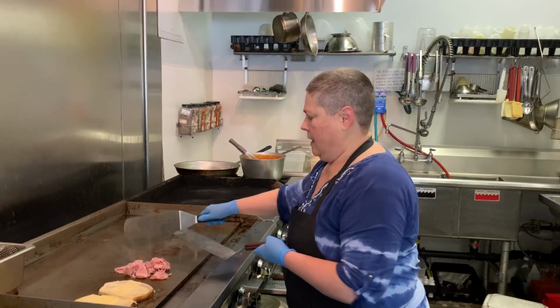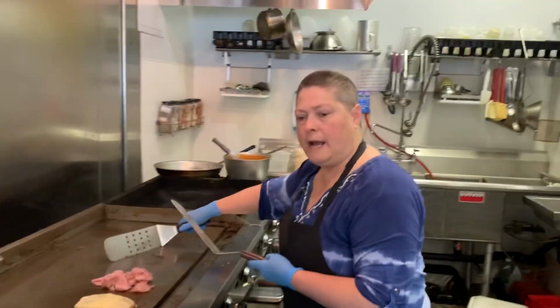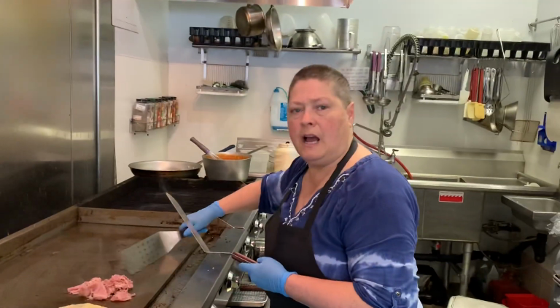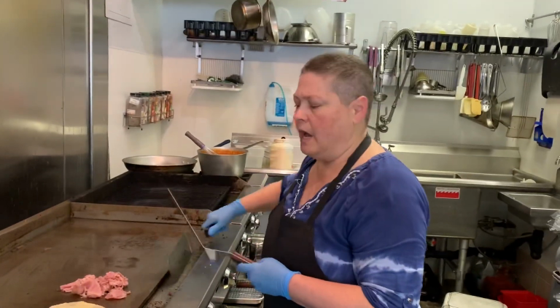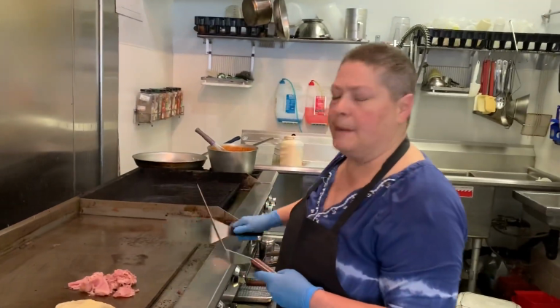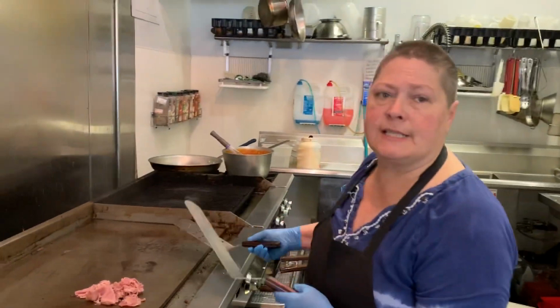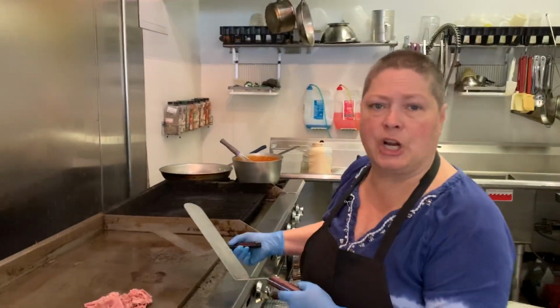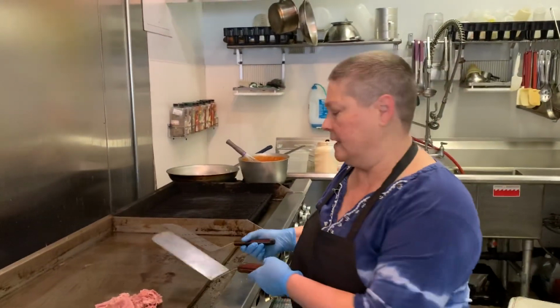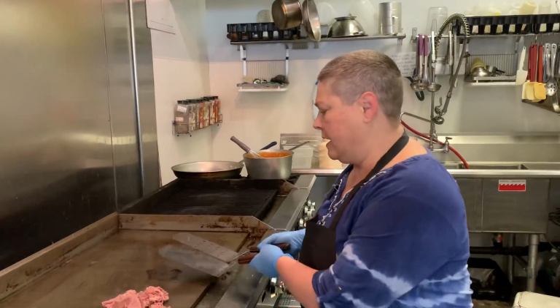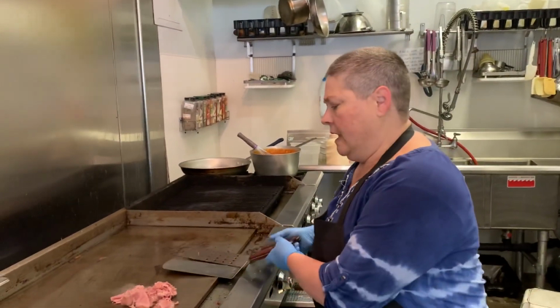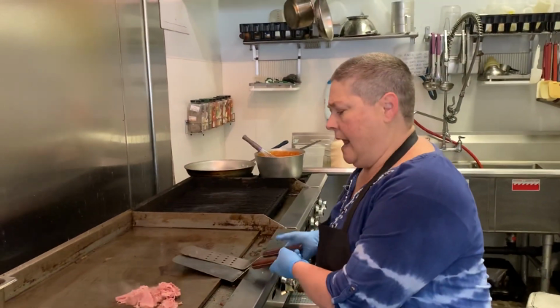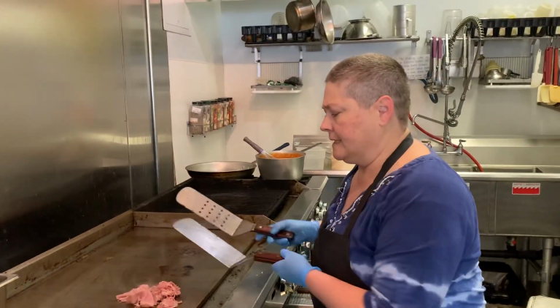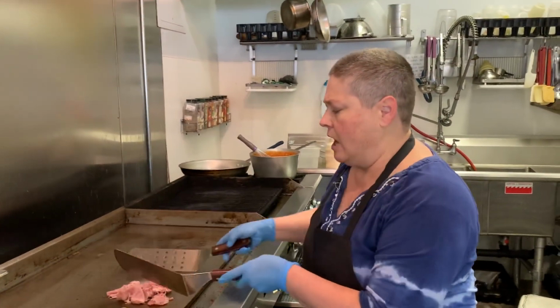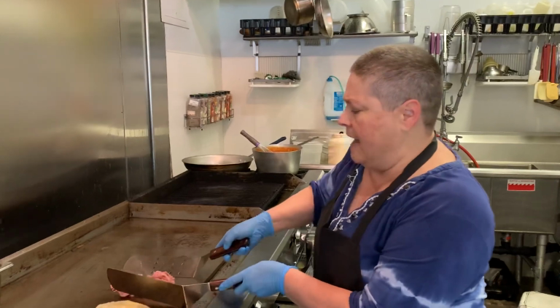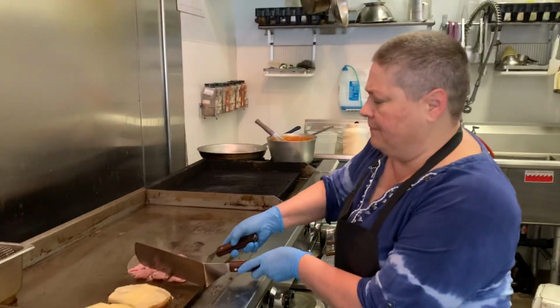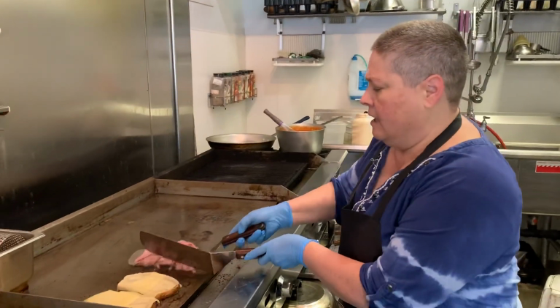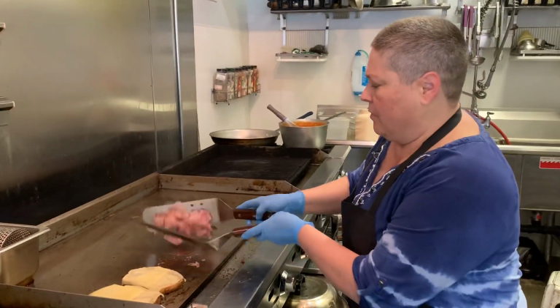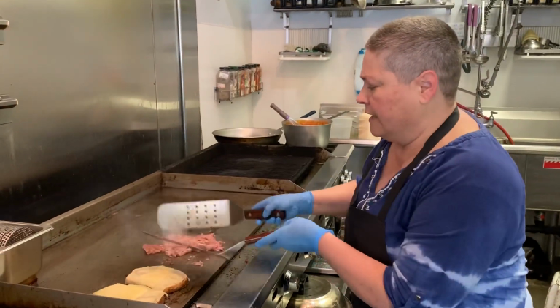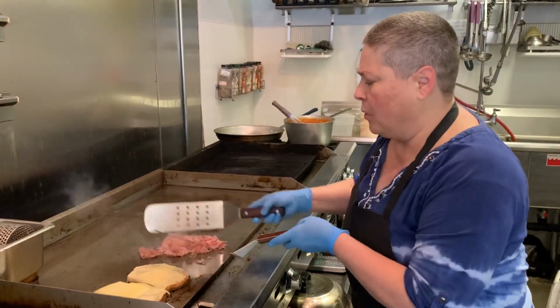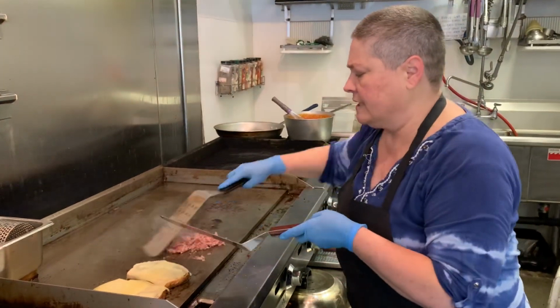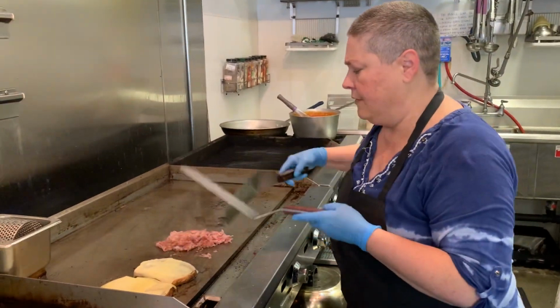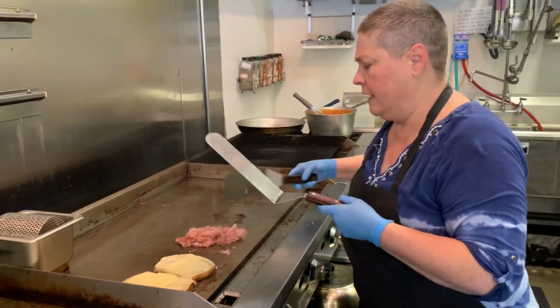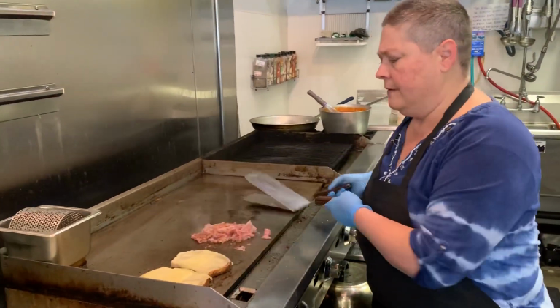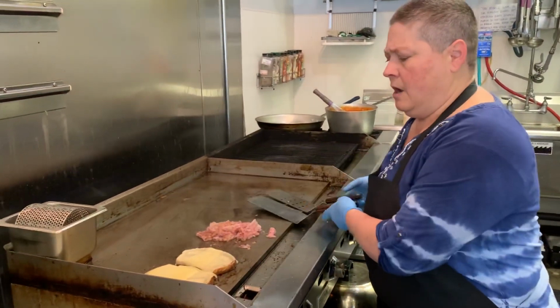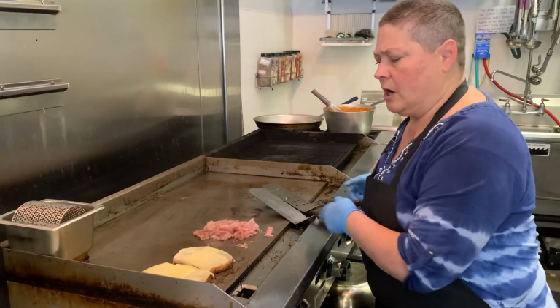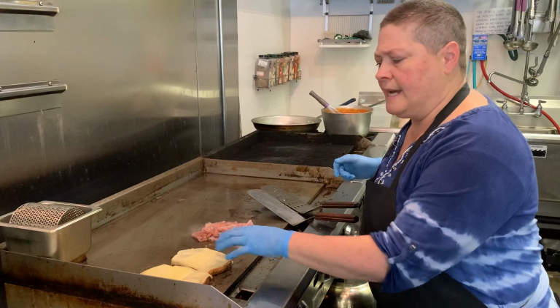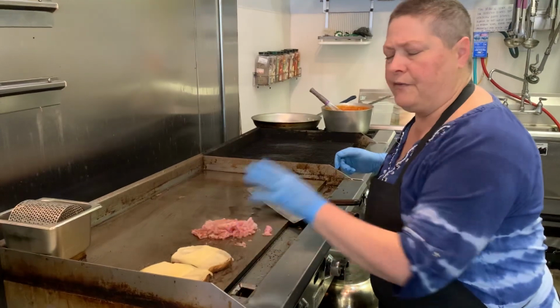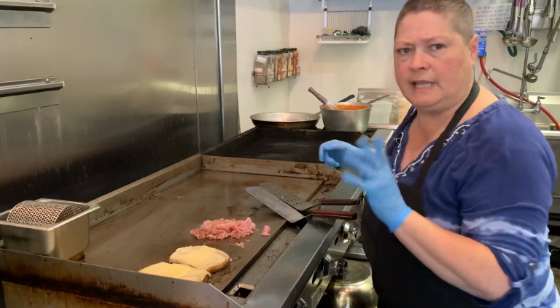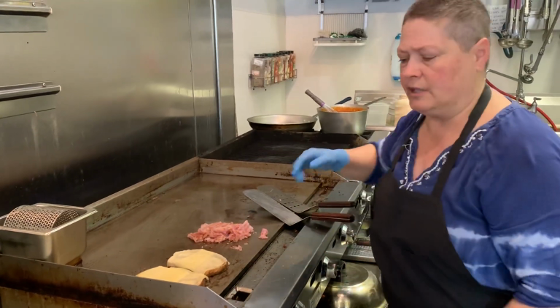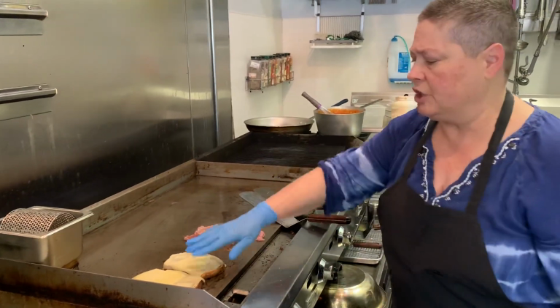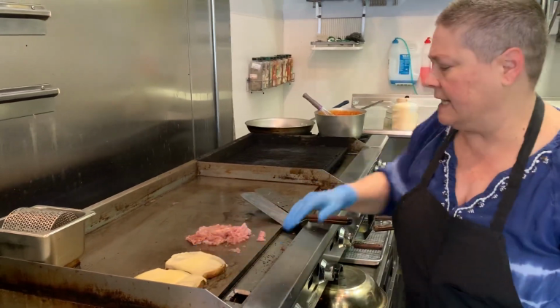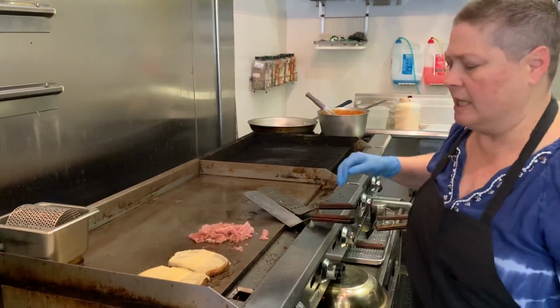All right guys, we got our leperton sandwich on for this week, and it's done with our awesome ham. We're going to get two portions caught on the grill here. Start our rye down with four slices of Swiss cheese, nice and melted.